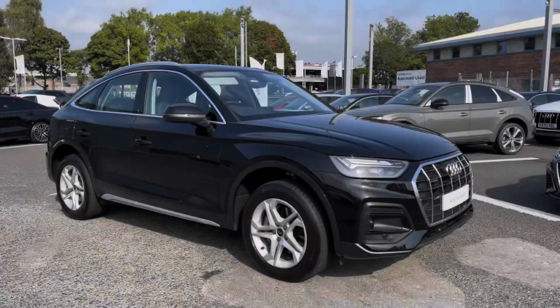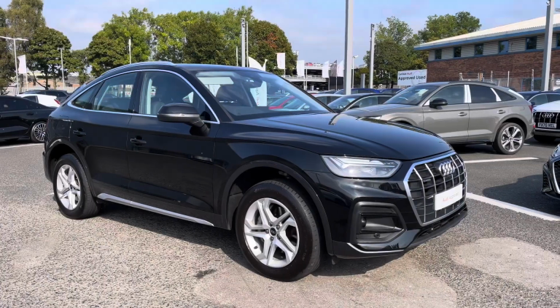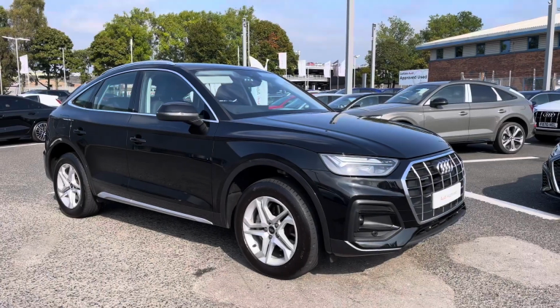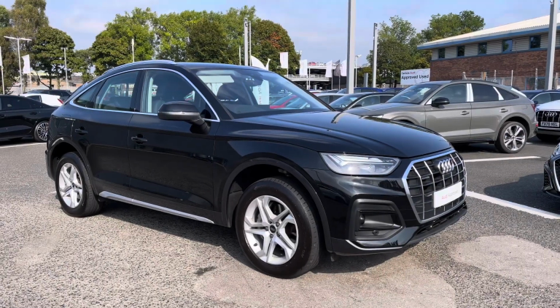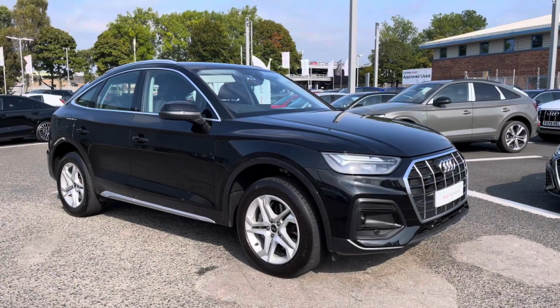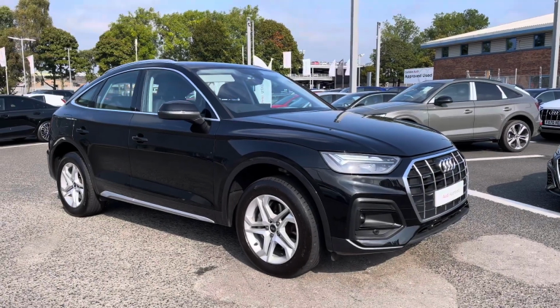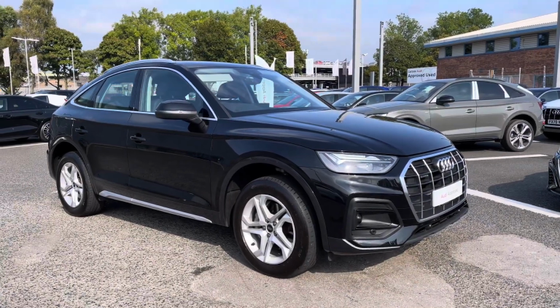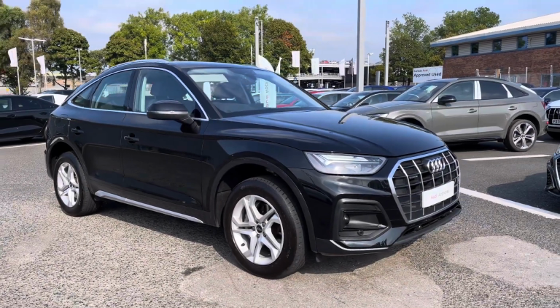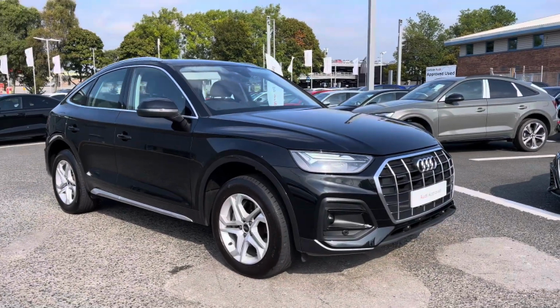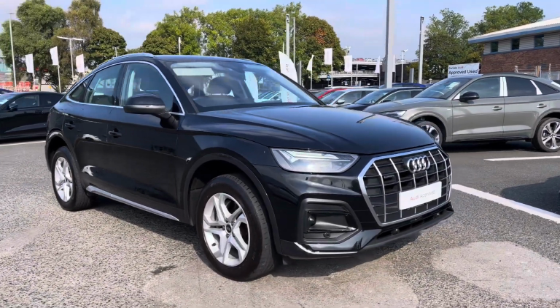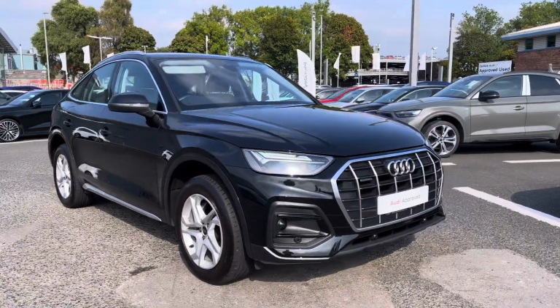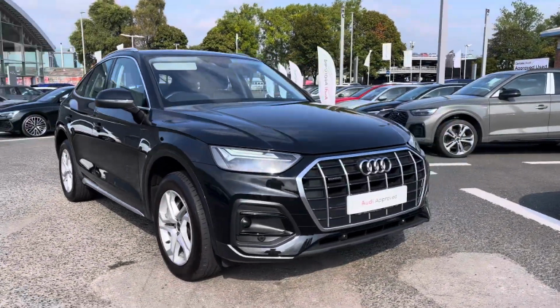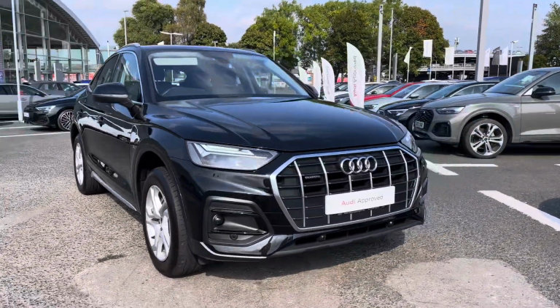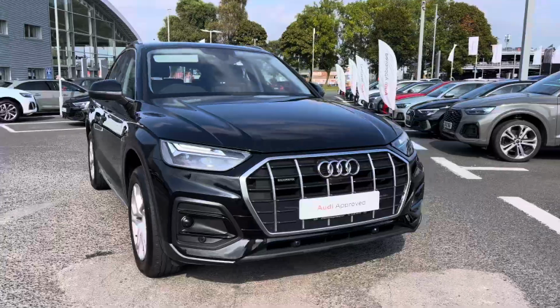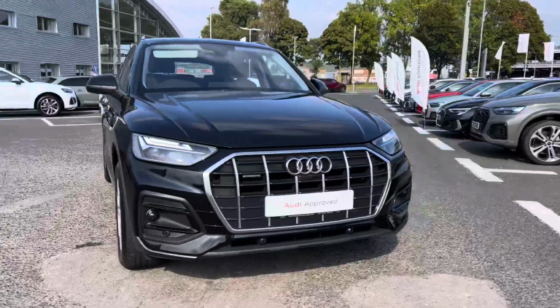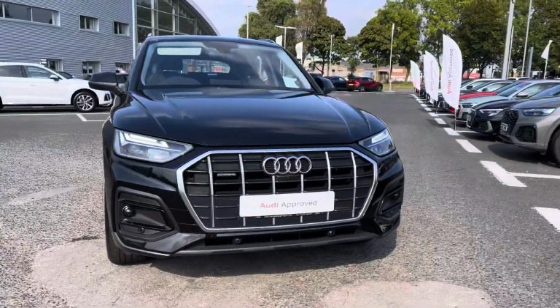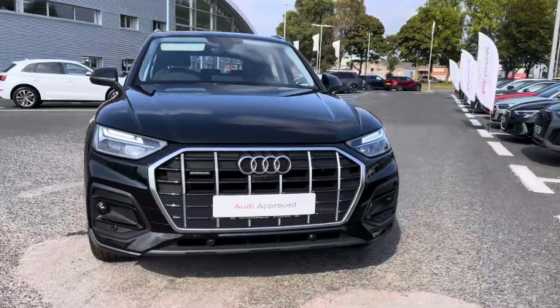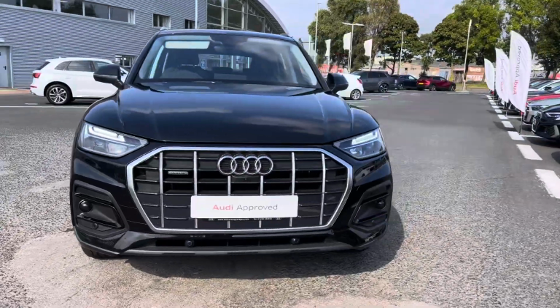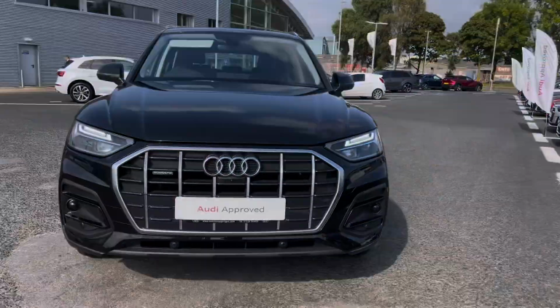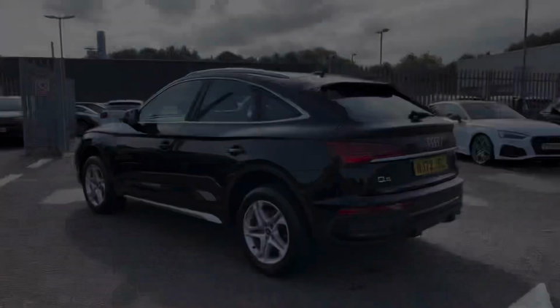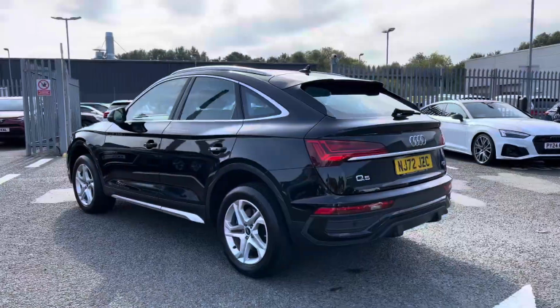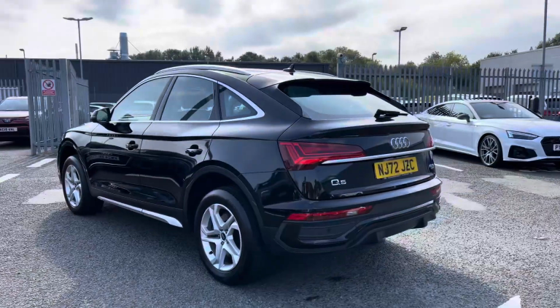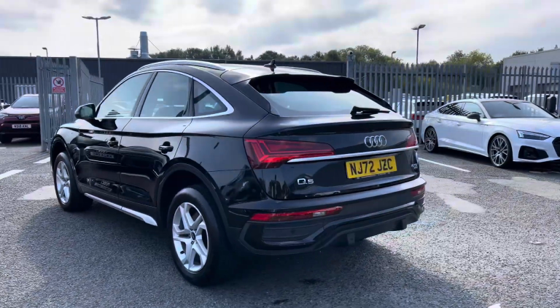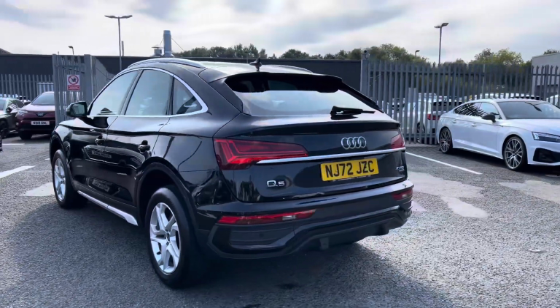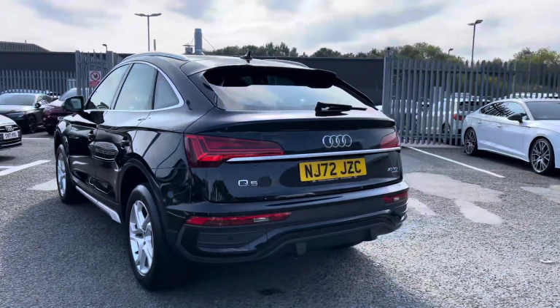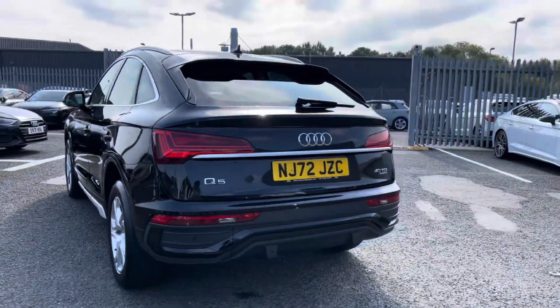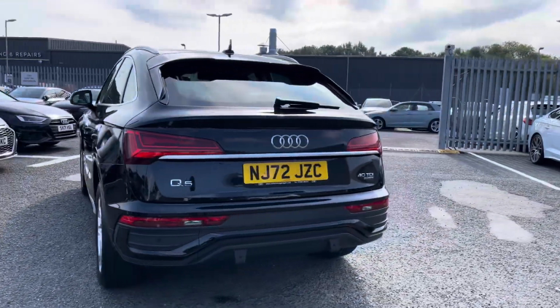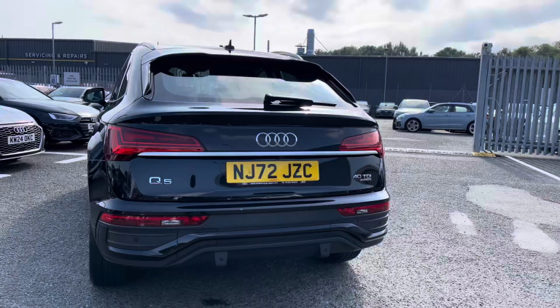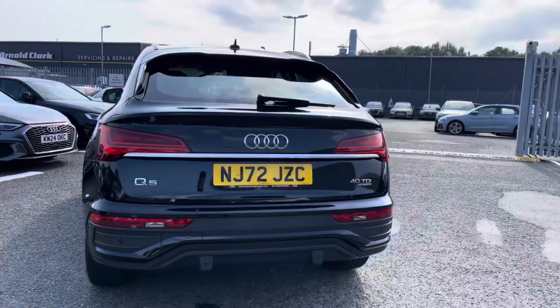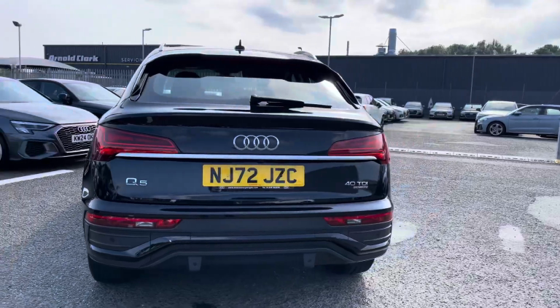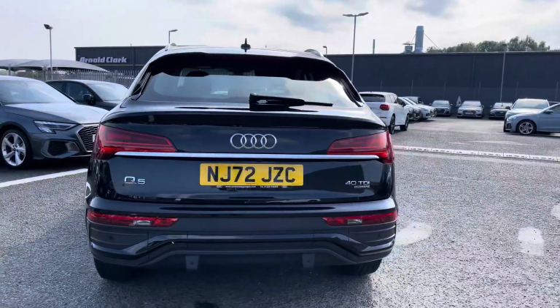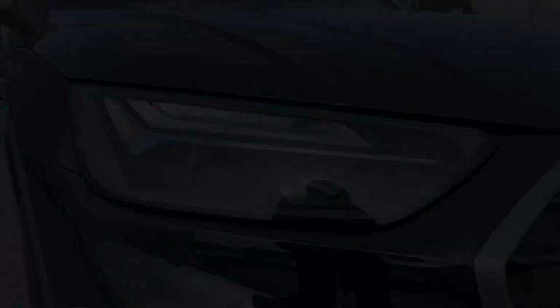Hello, my name is Matty from Carlisle Audi and today I'm going to give you a tour on this approved used Audi Q5 Sportback Sport, finishing in the very sleek Mythos Black. It's a 2-litre diesel sporting the S-Tronic gearbox drive — fantastic and certainly looks the part.